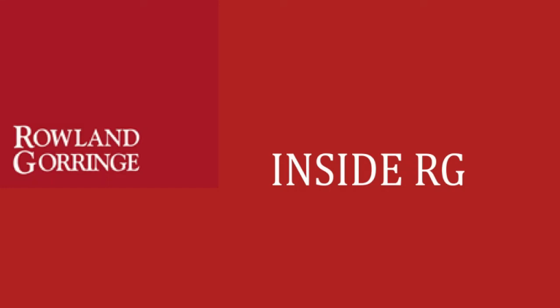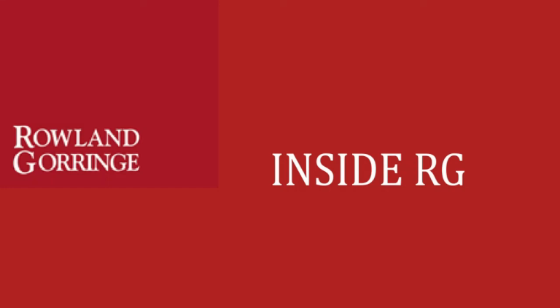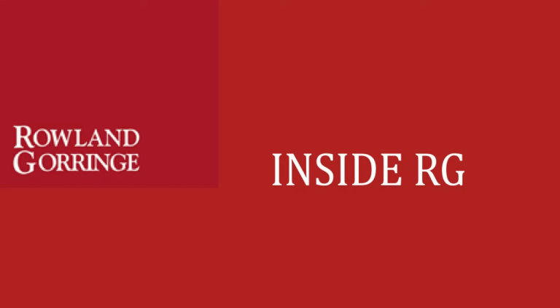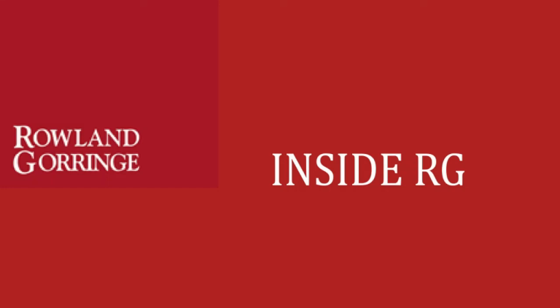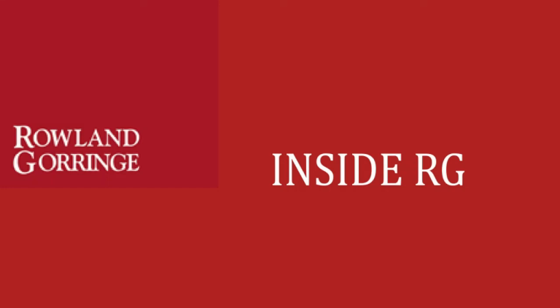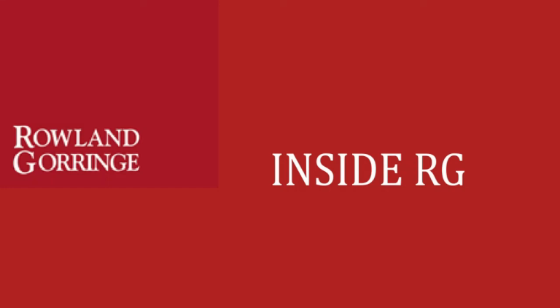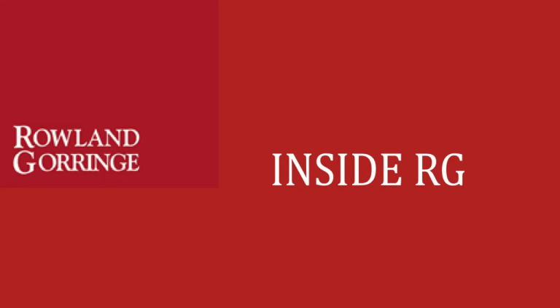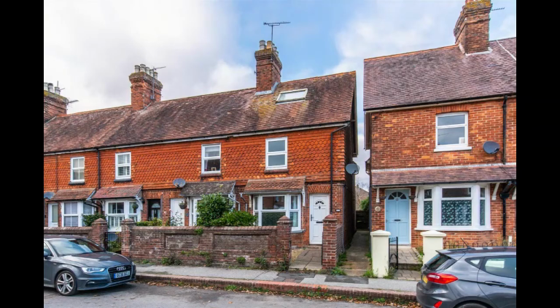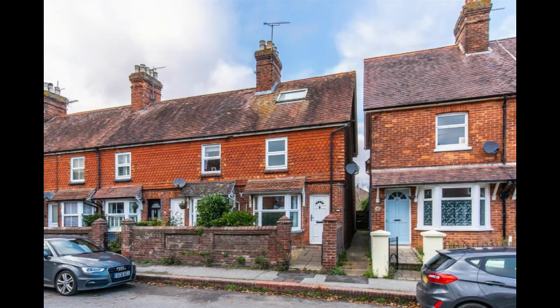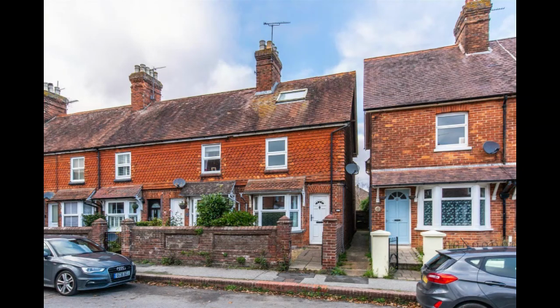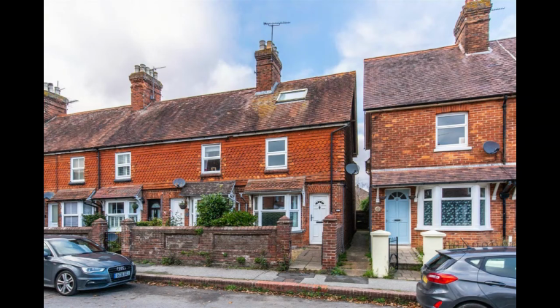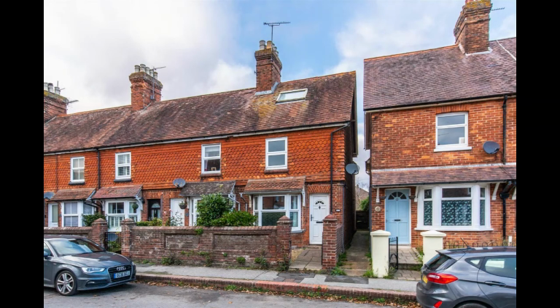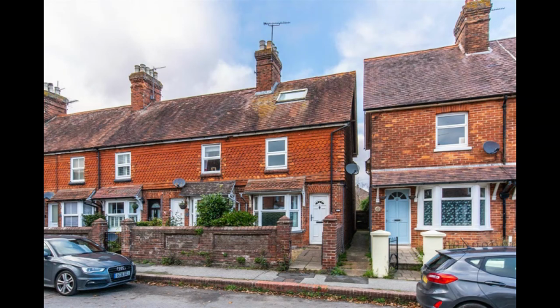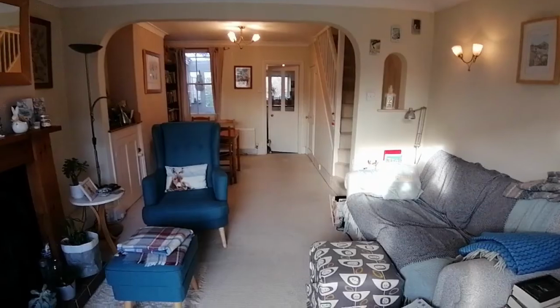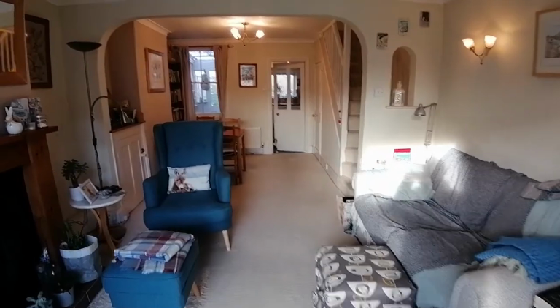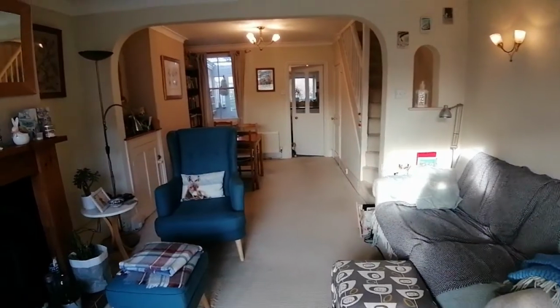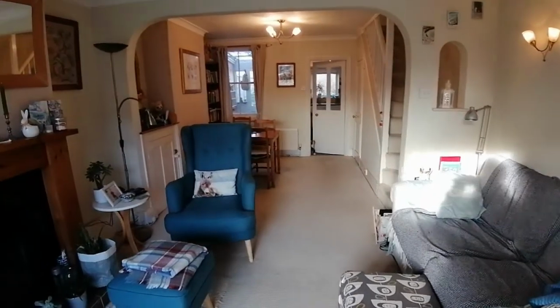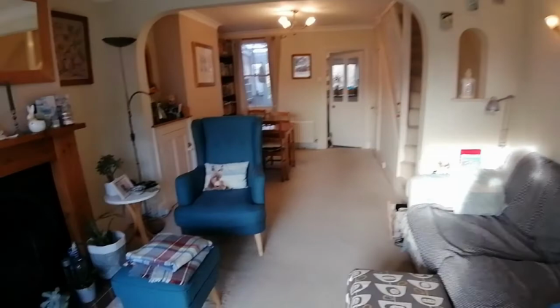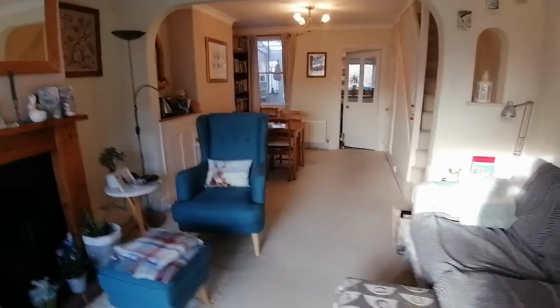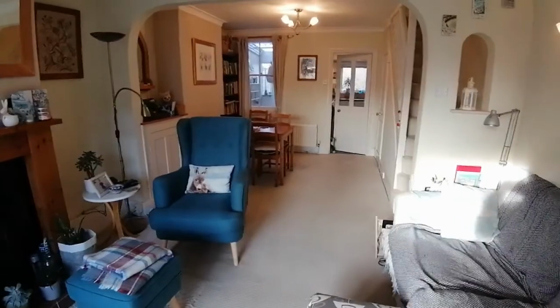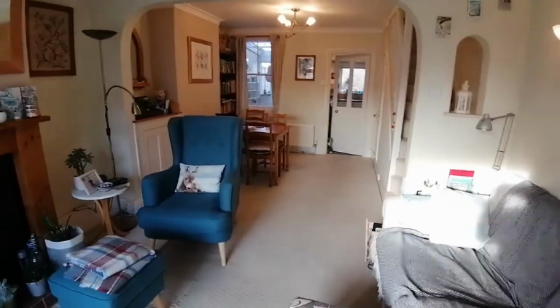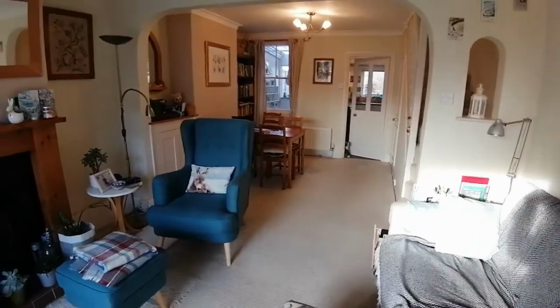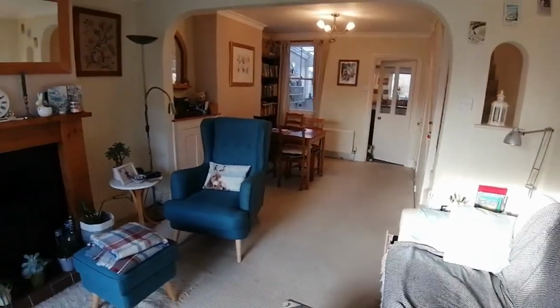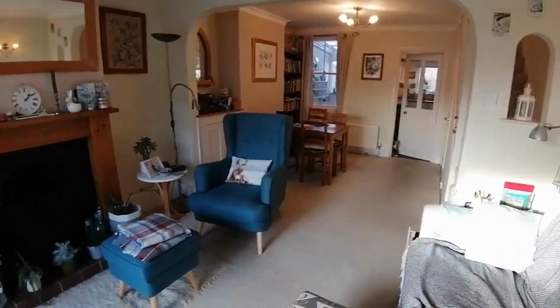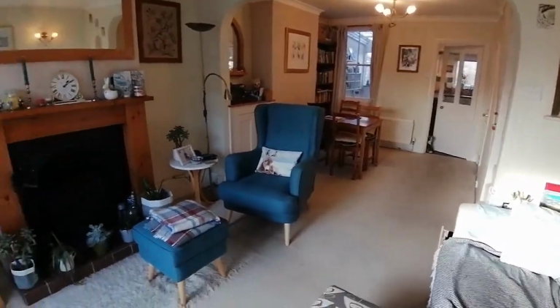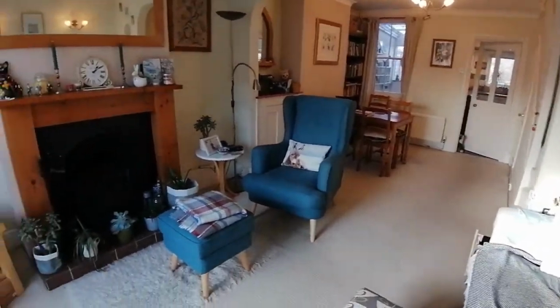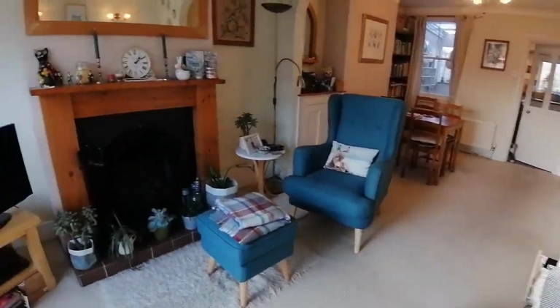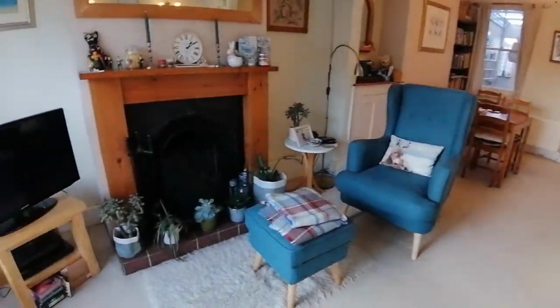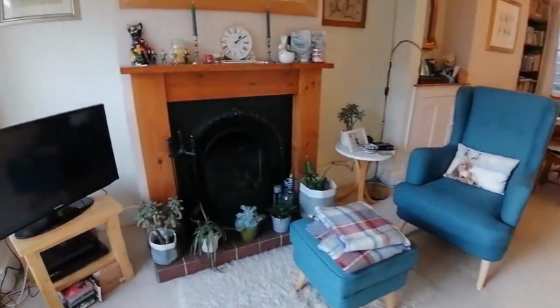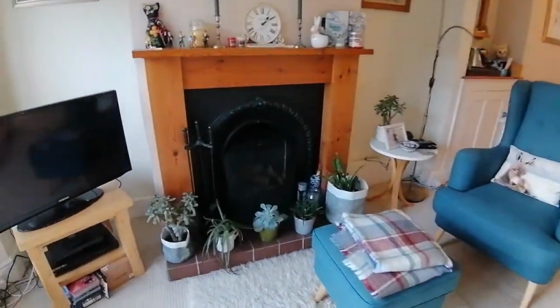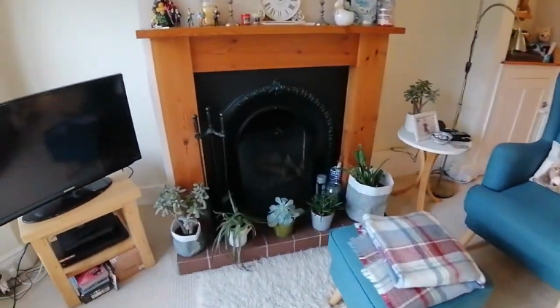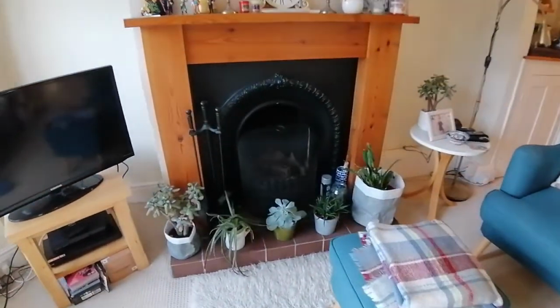Hi guys, welcome back to Inside RG. I'm Mike and today we are in Franfield Road to show you this wonderful two bedroom end of terrace property, just a short stroll from Uckfield High Street.